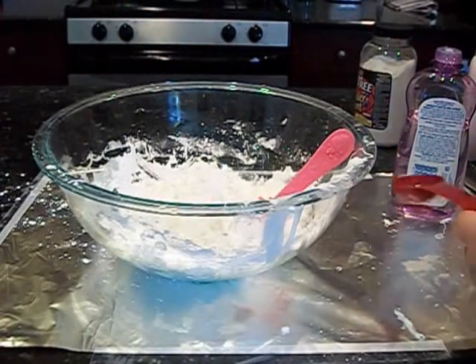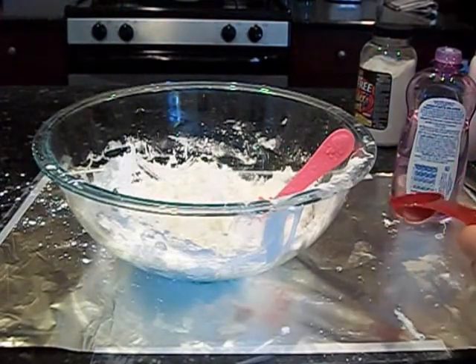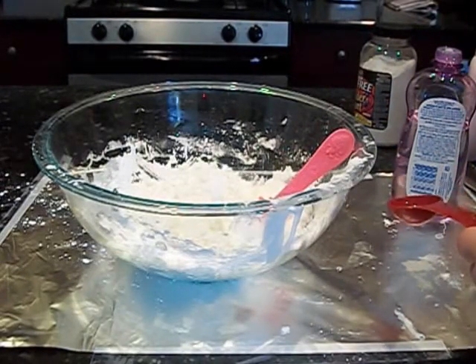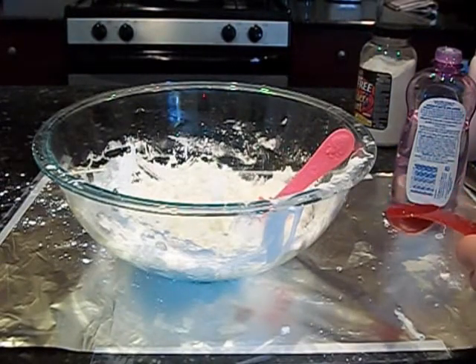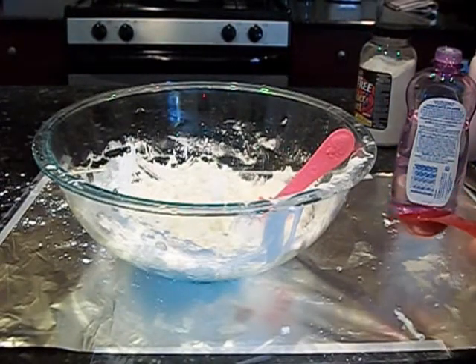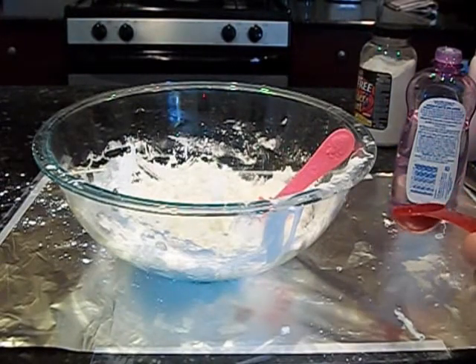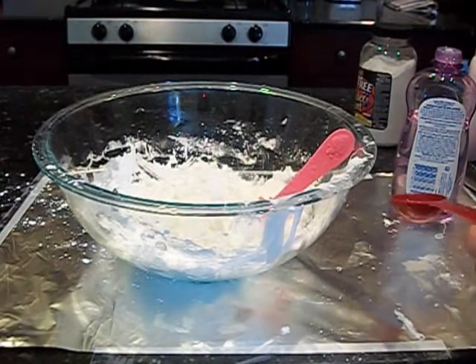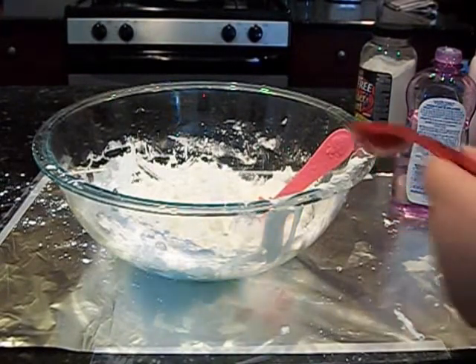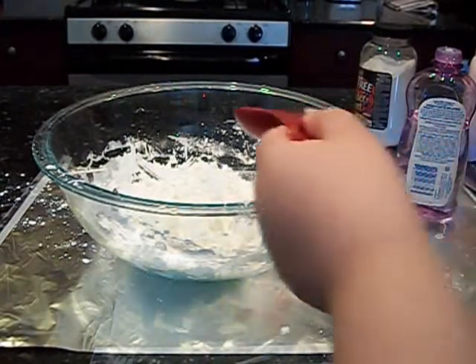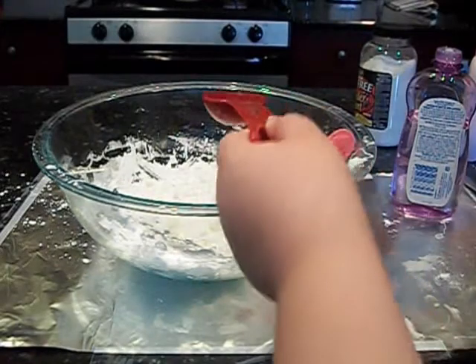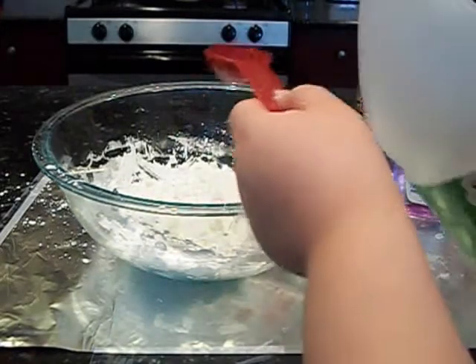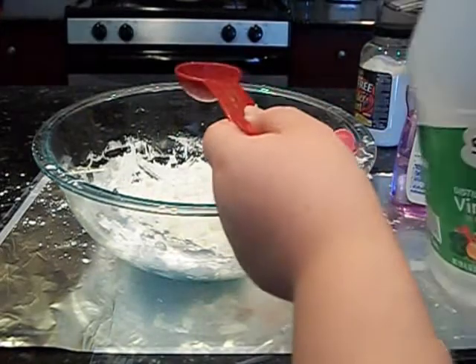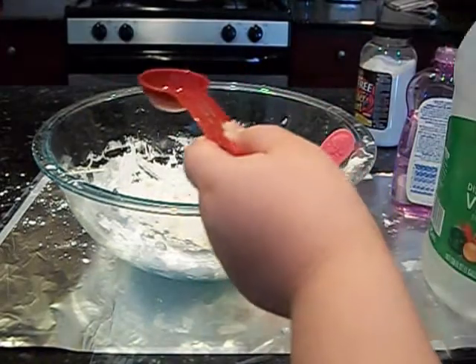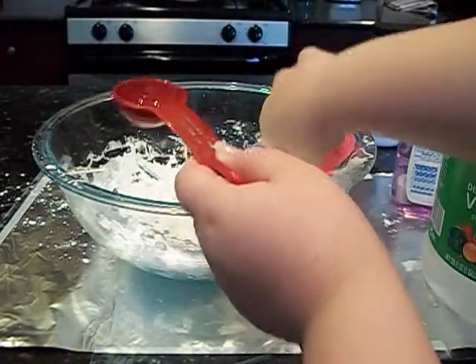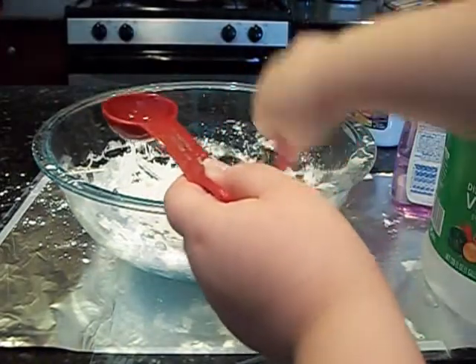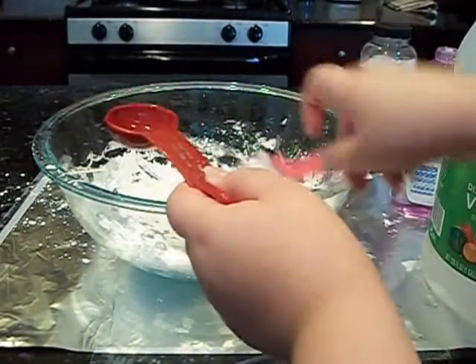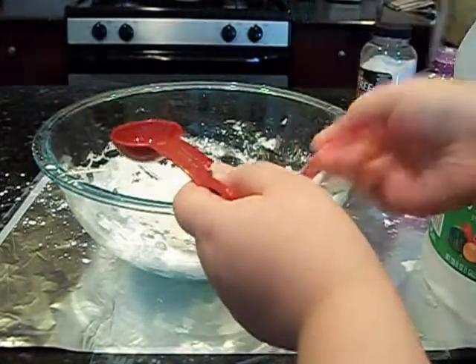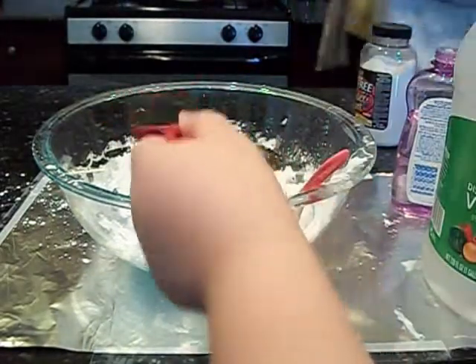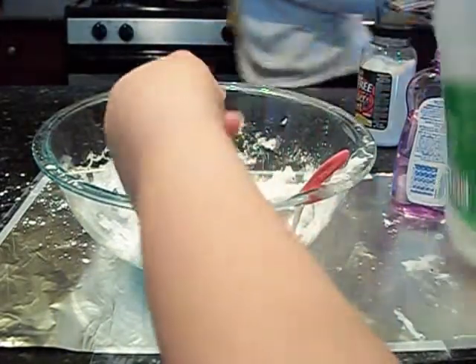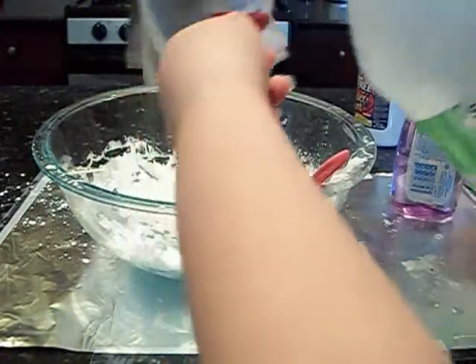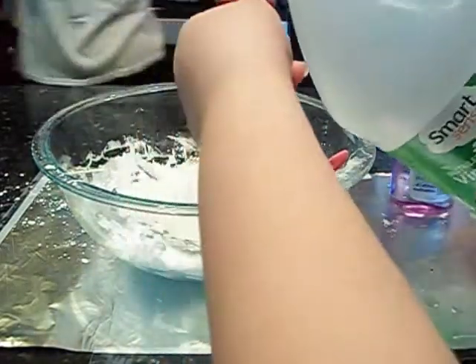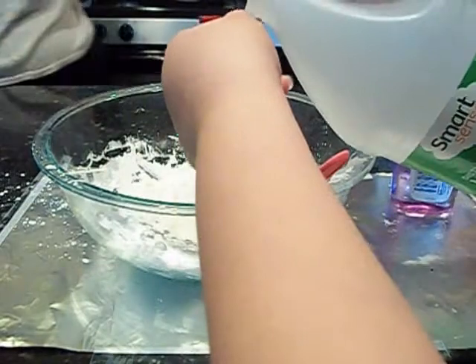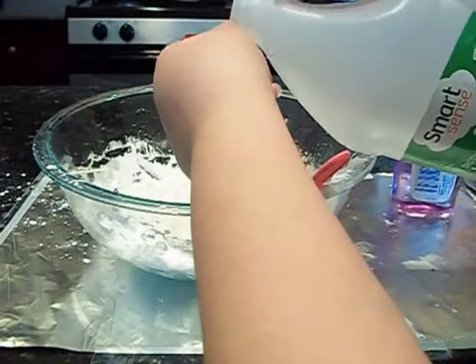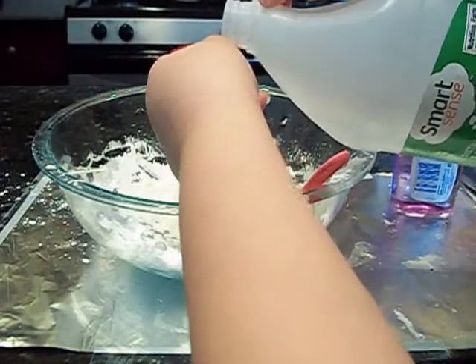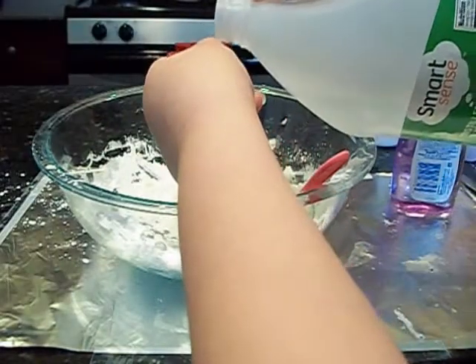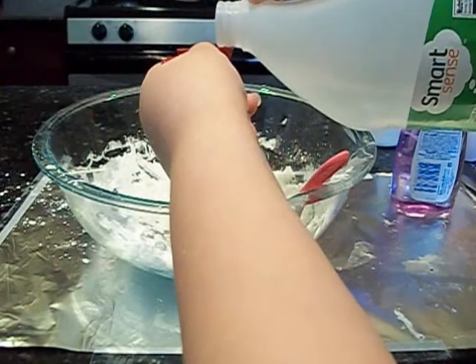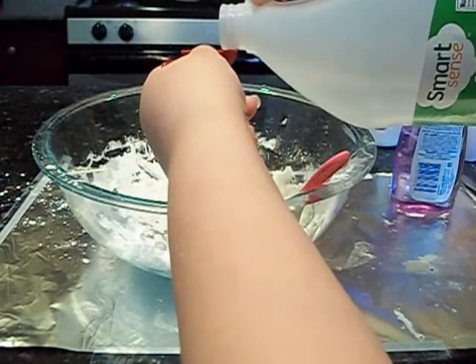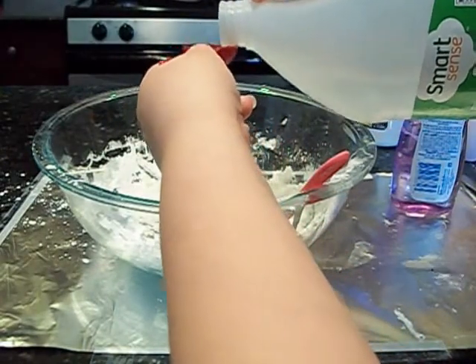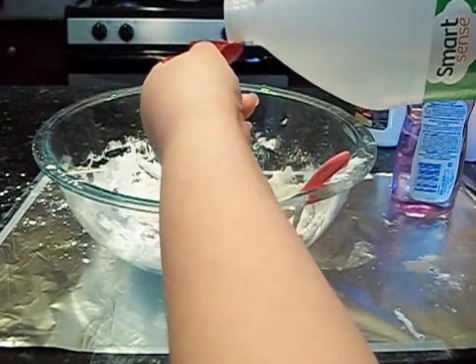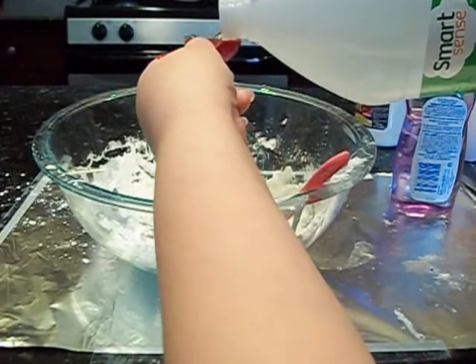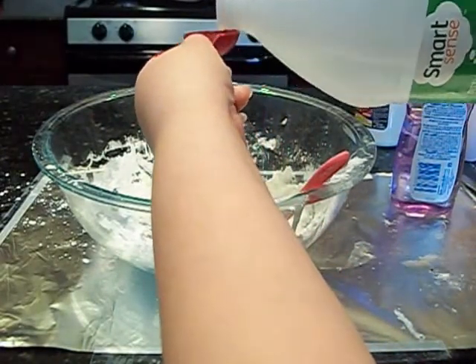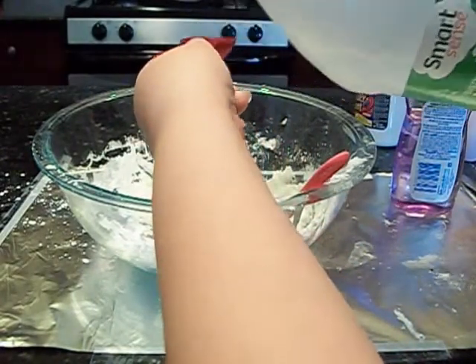Now we're going to add two tablespoons of vinegar. I think we got this vinegar from Walmart, but it doesn't really matter.